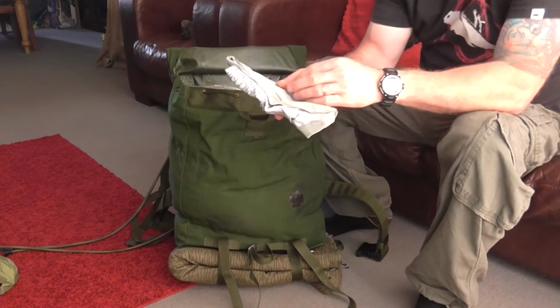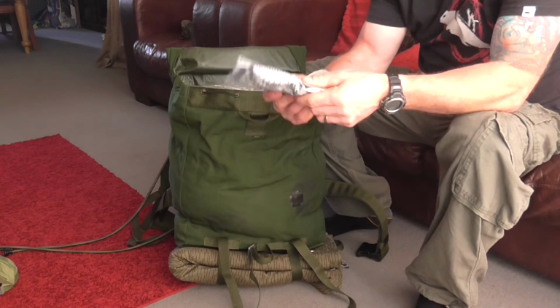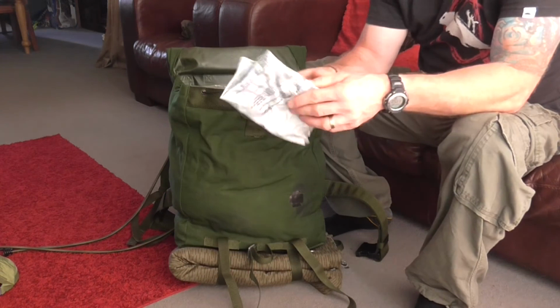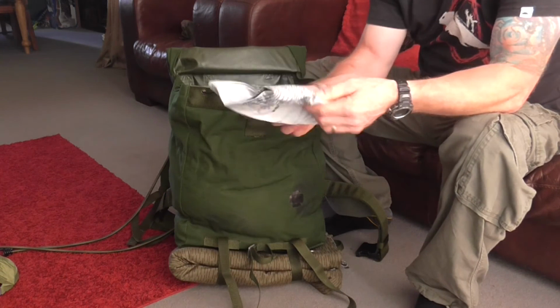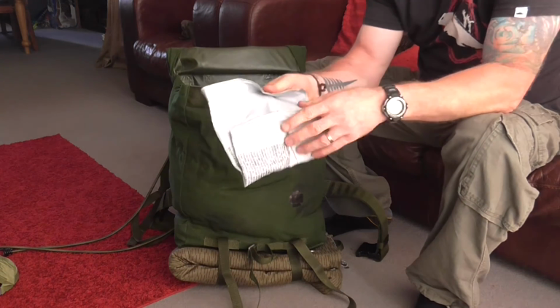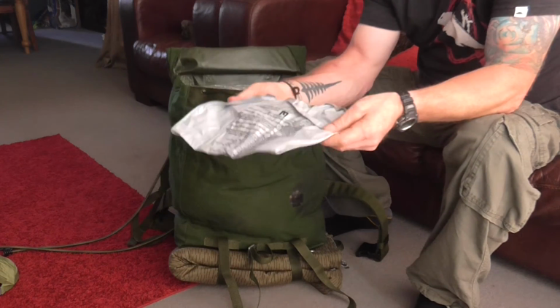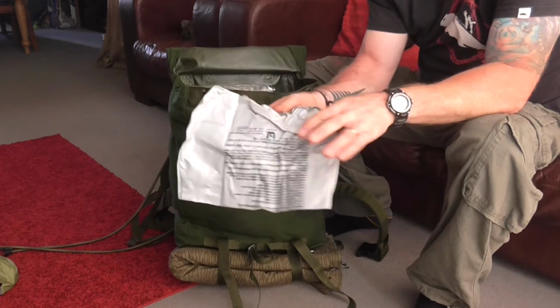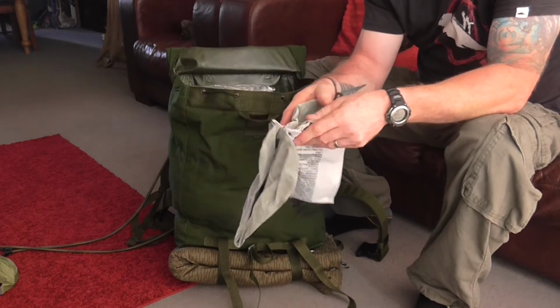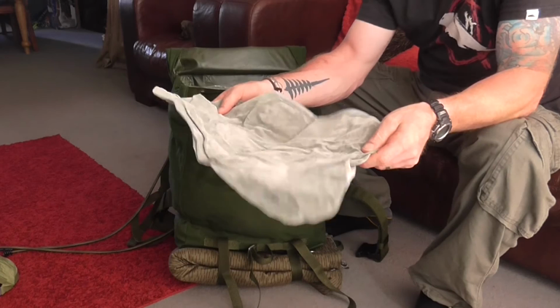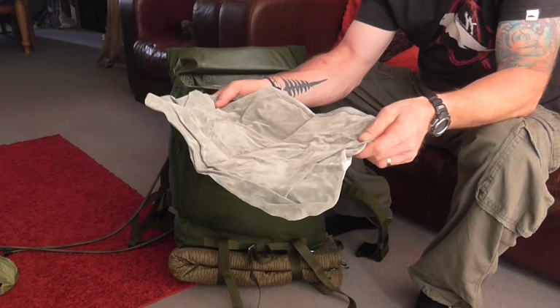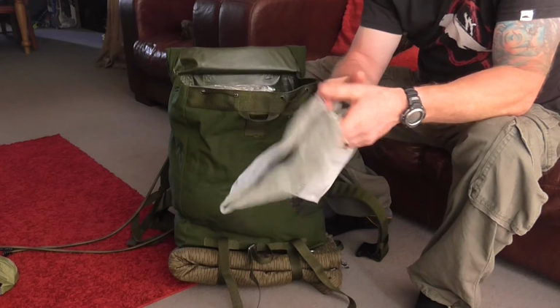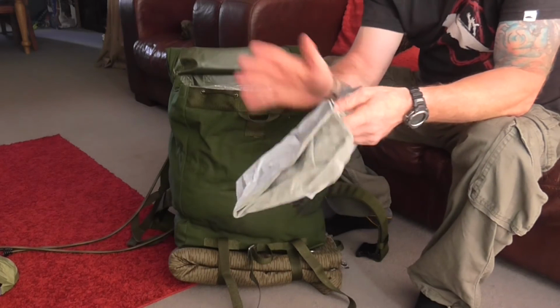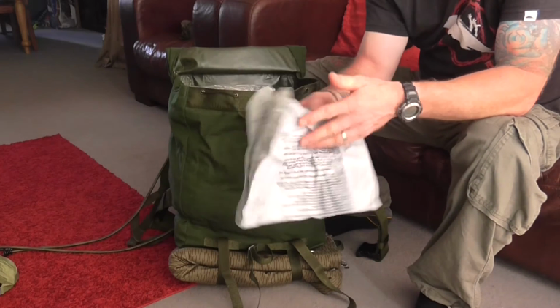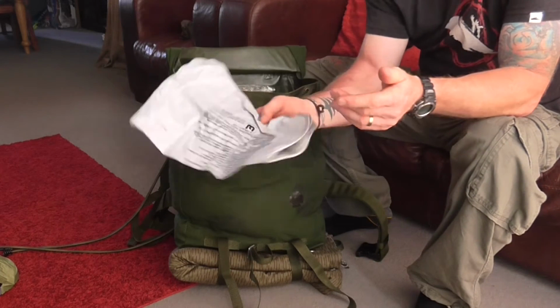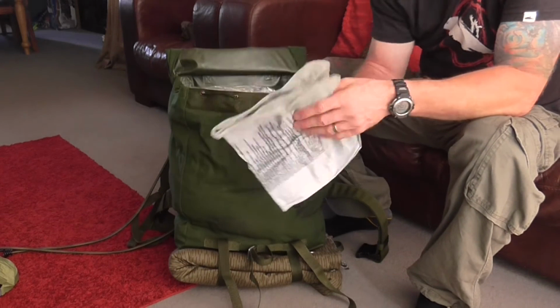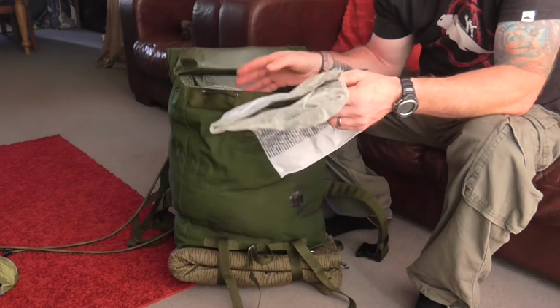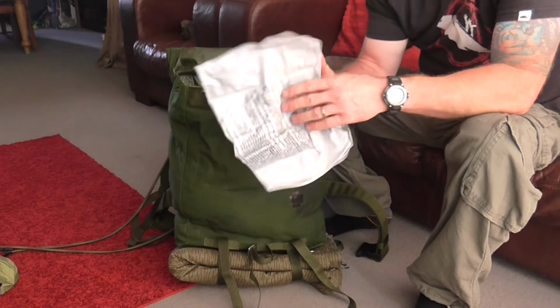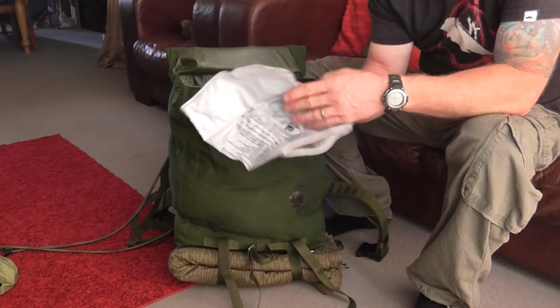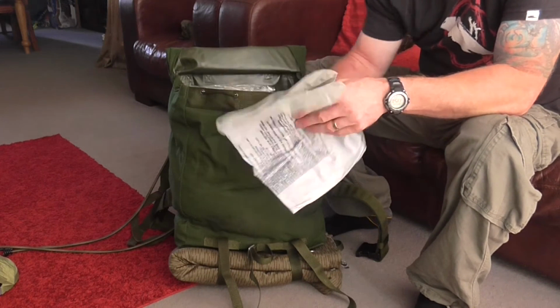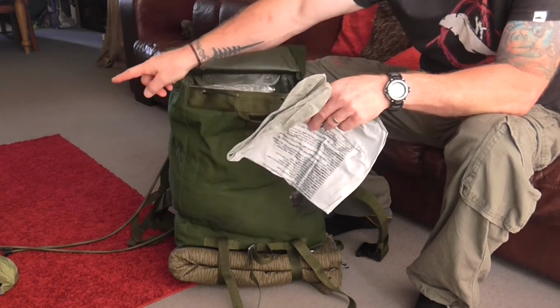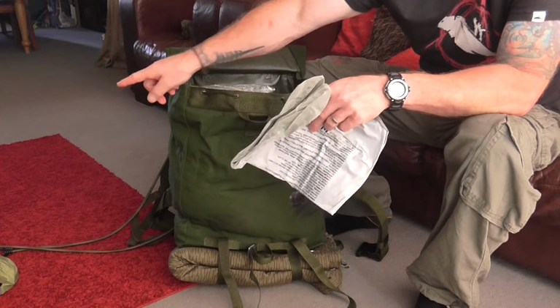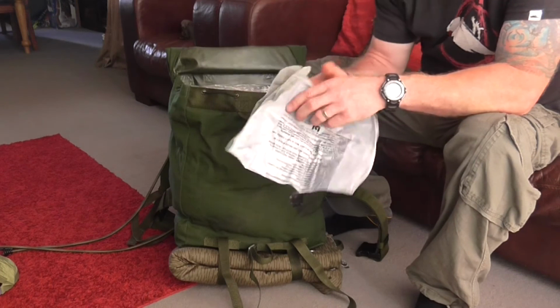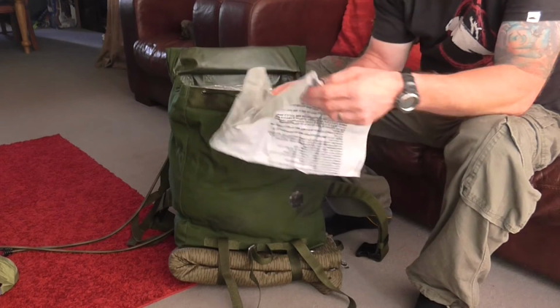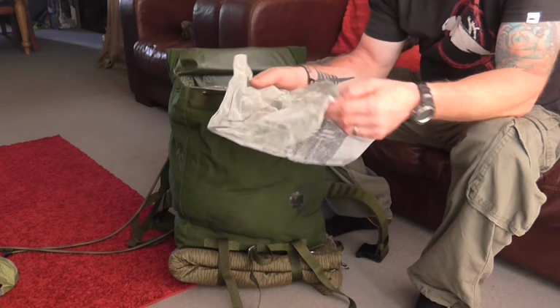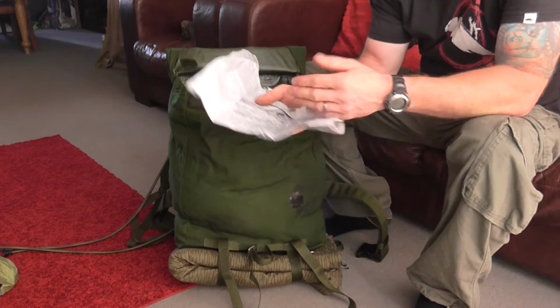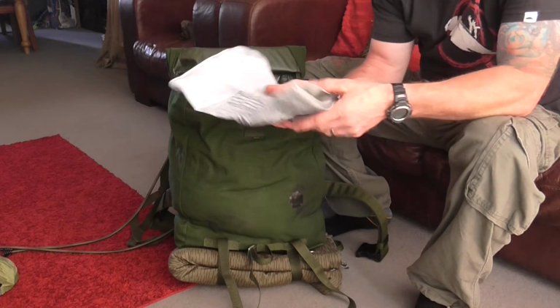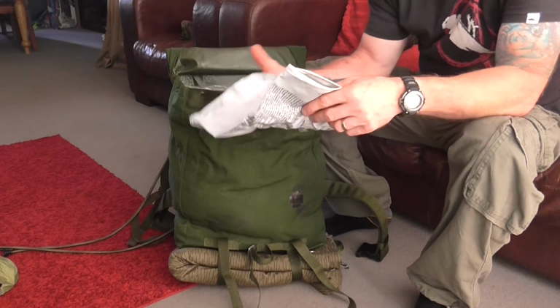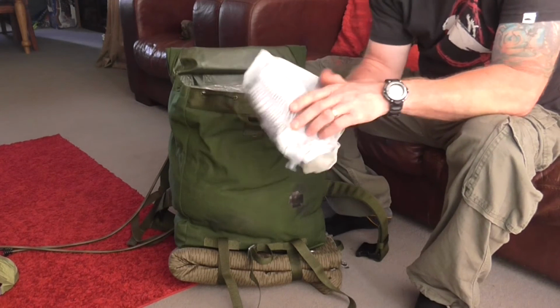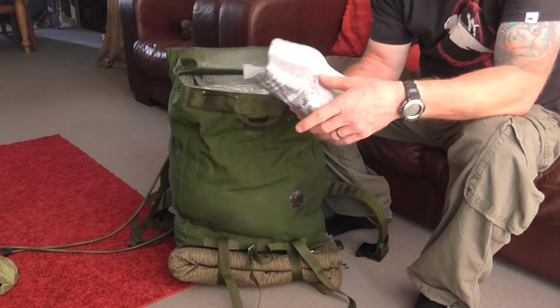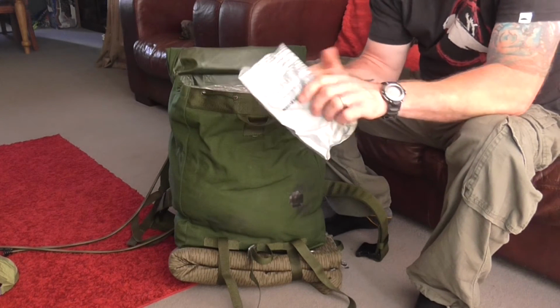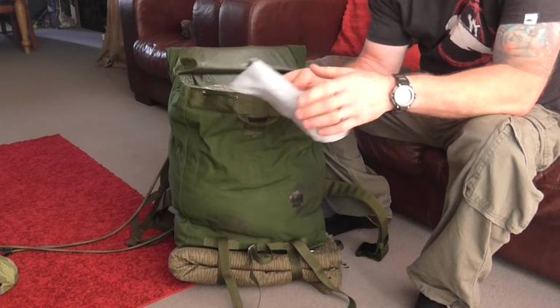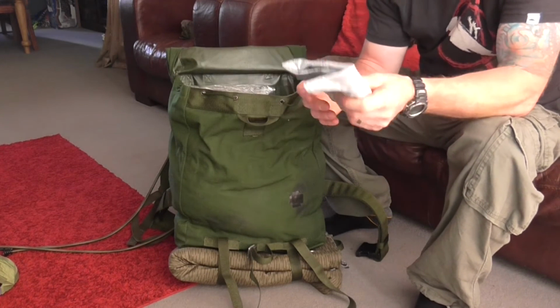More of a luxury item — just a small inflatable pillow. It doesn't weigh much, it doesn't take up much room. I could possibly use the dry bag from the wool blanket, but there's room in there, so a bit of comfort always helps.